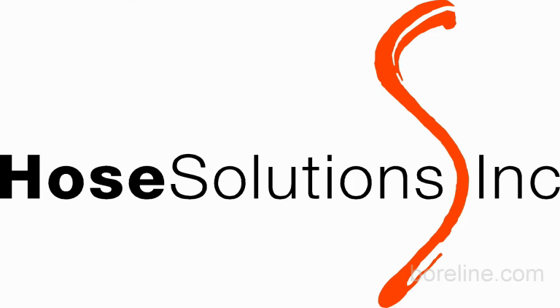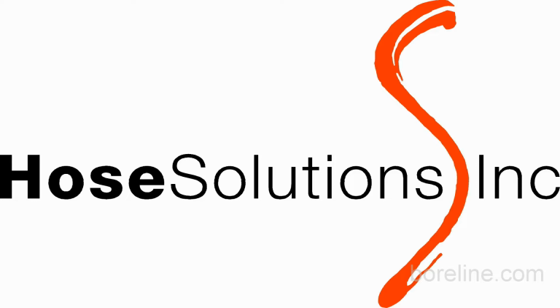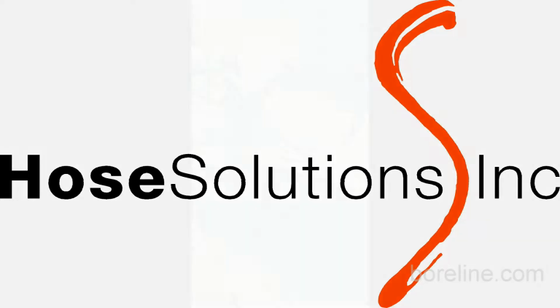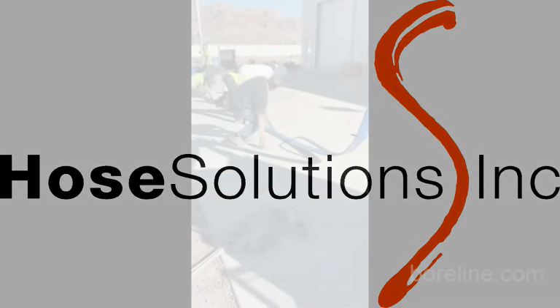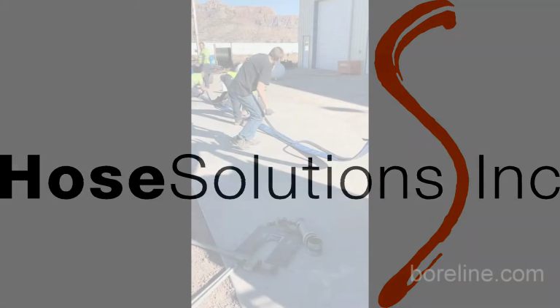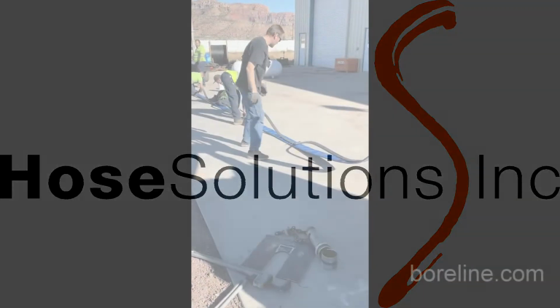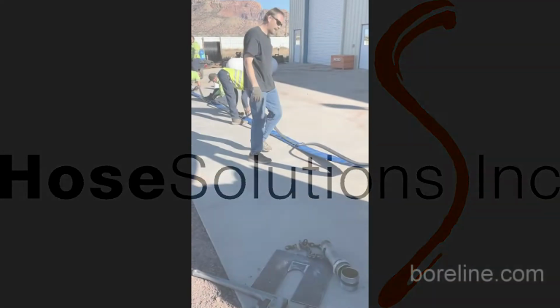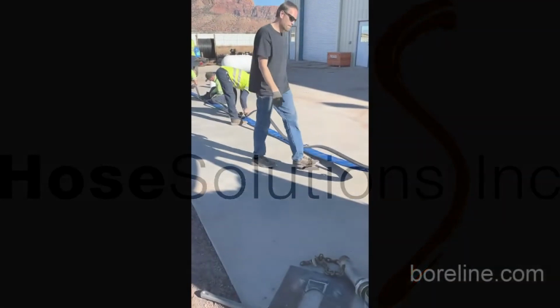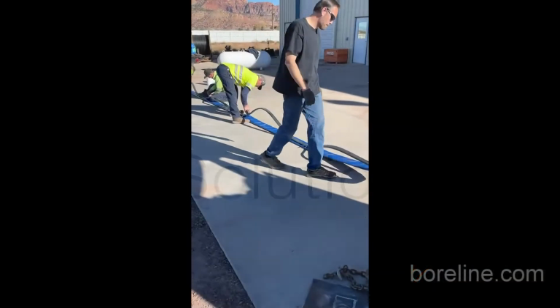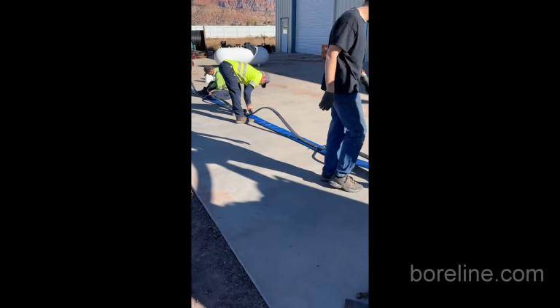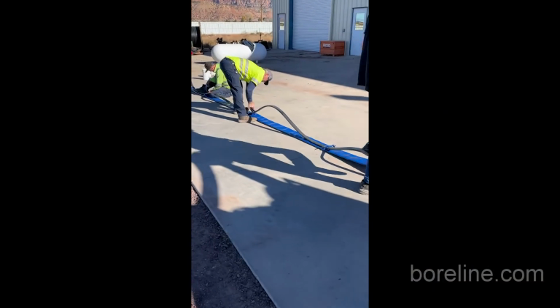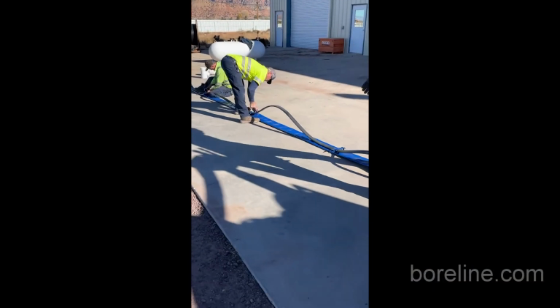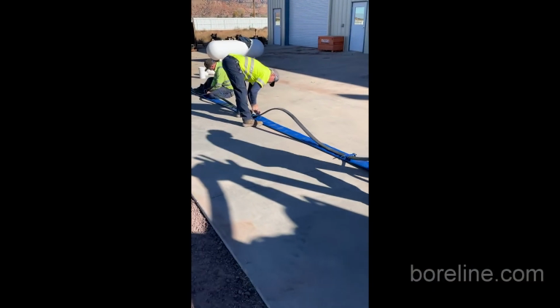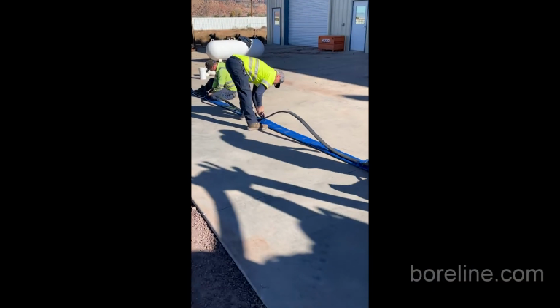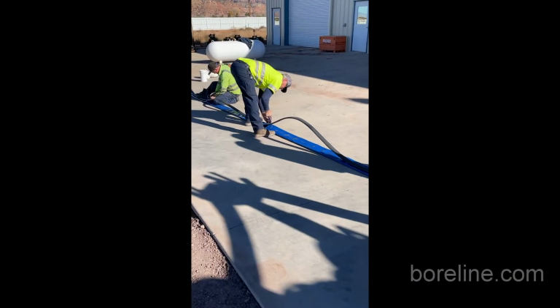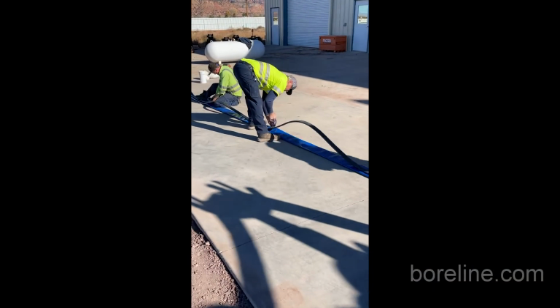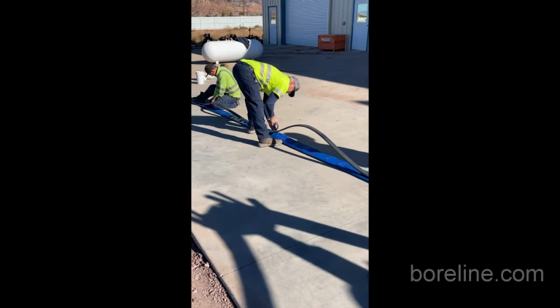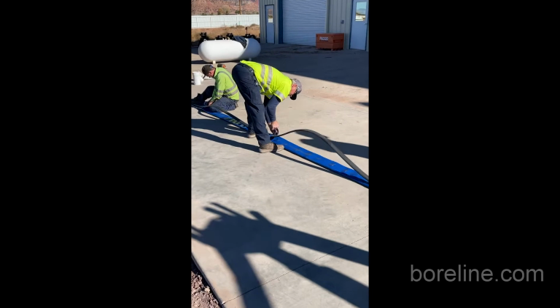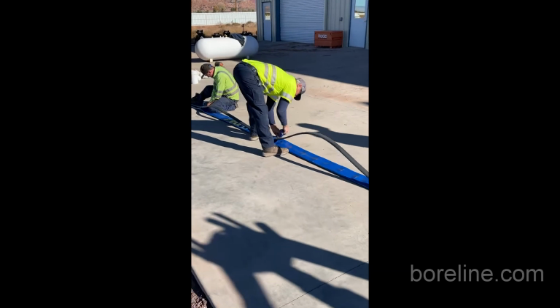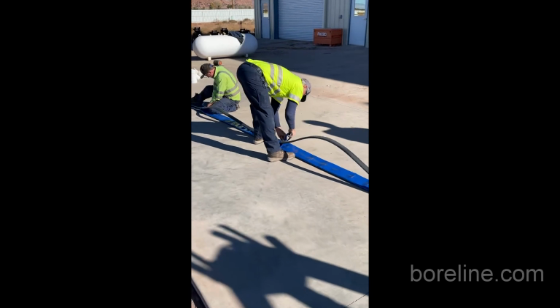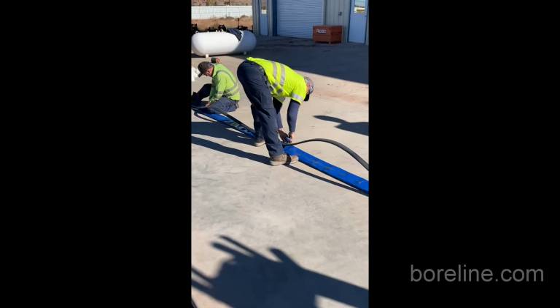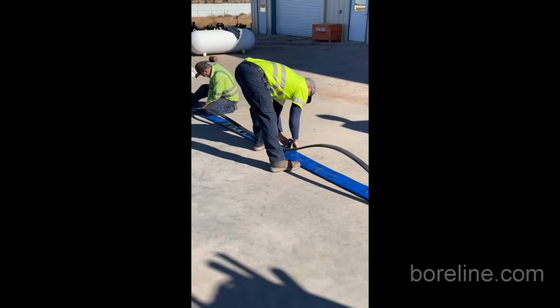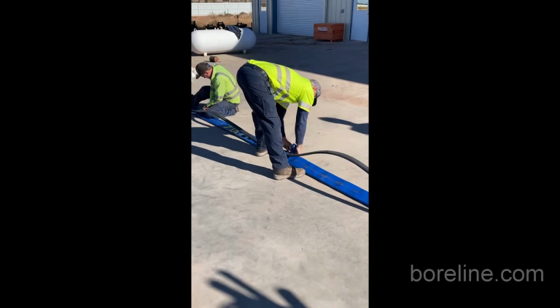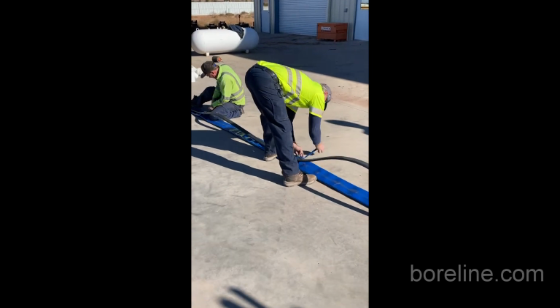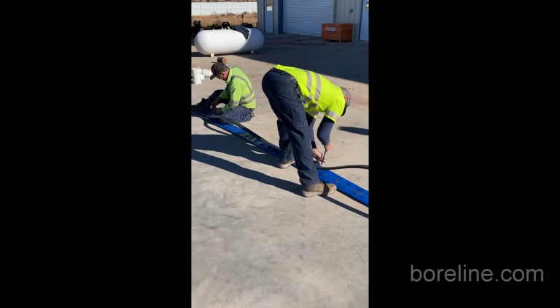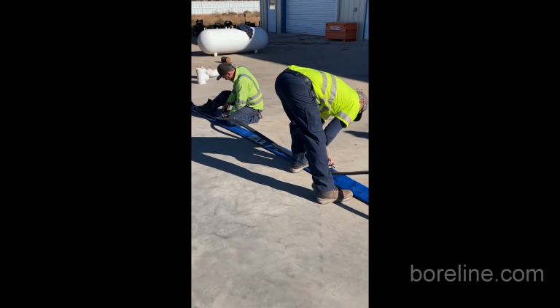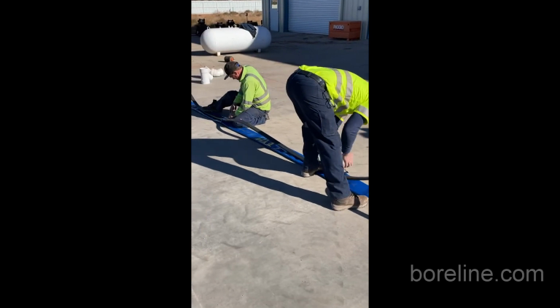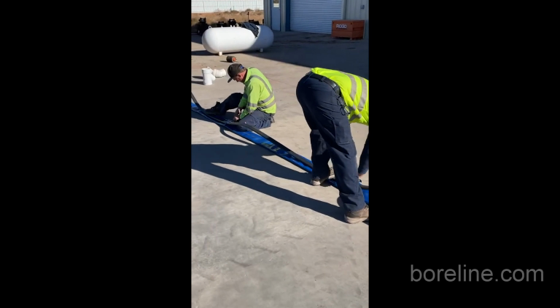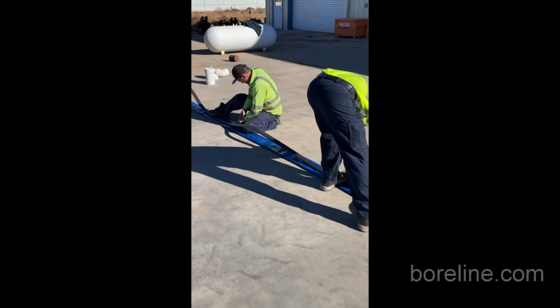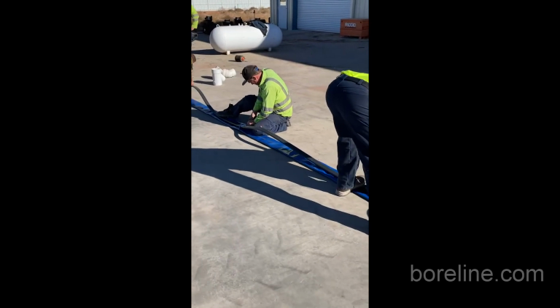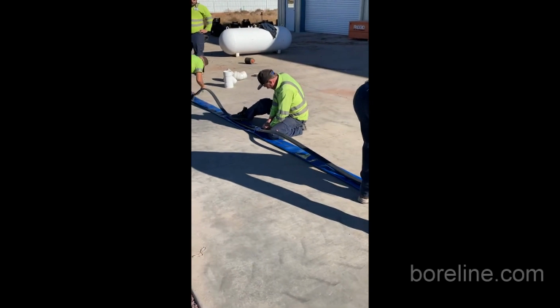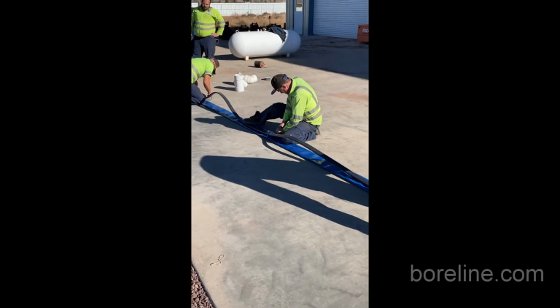Hi, my name is Nicholas. I'm from Host Solutions. Thank you for joining us today. We're going to show you how to install a submersible pump on Borline Flexi-Riser.